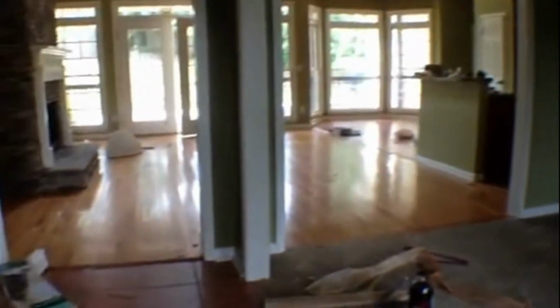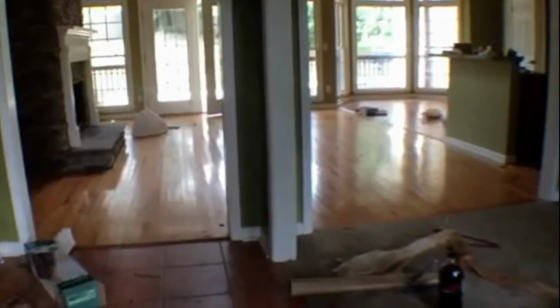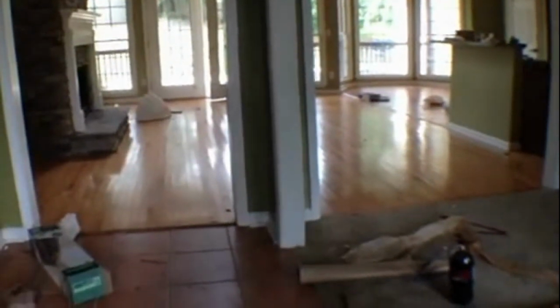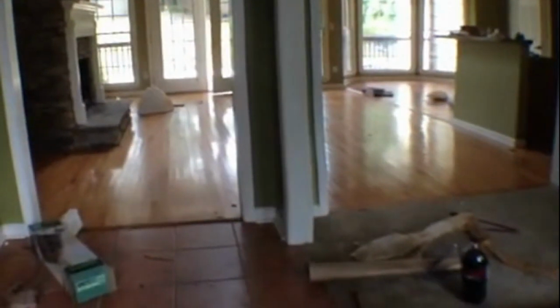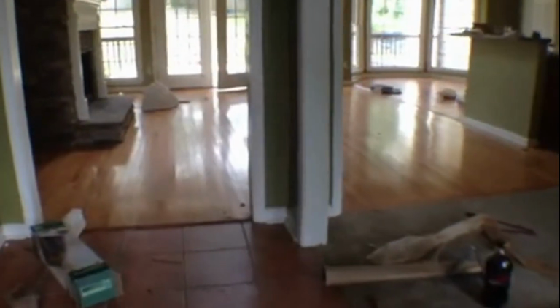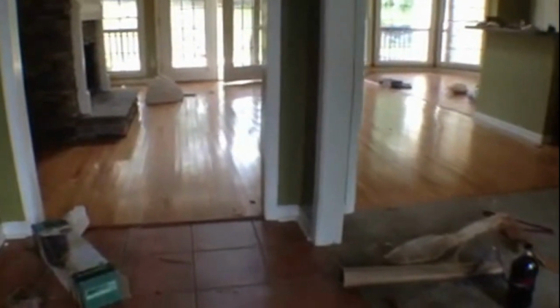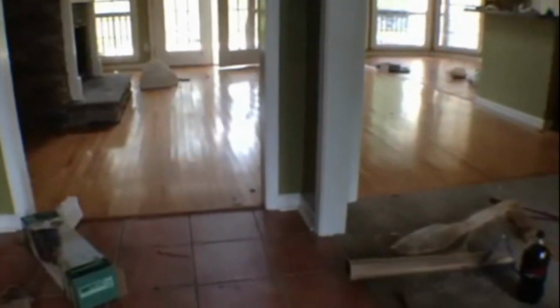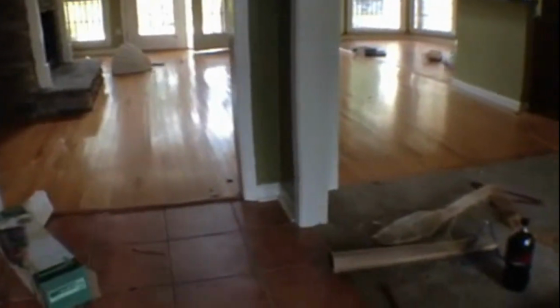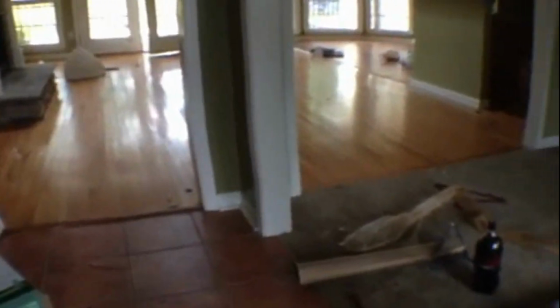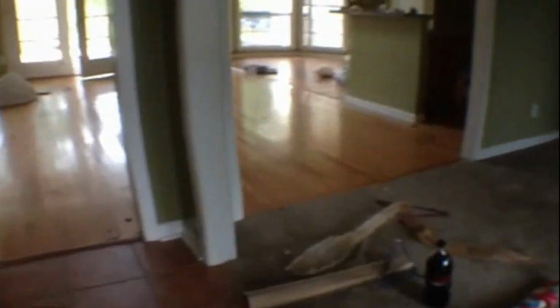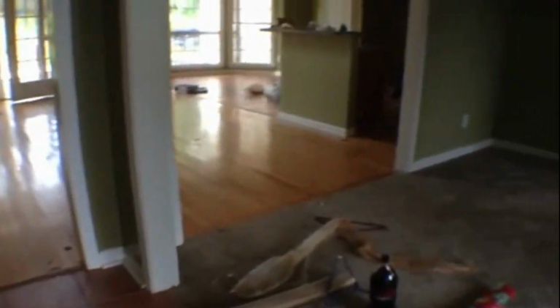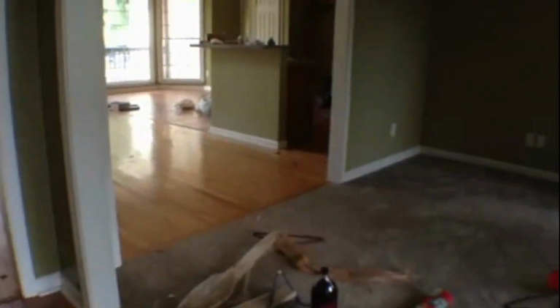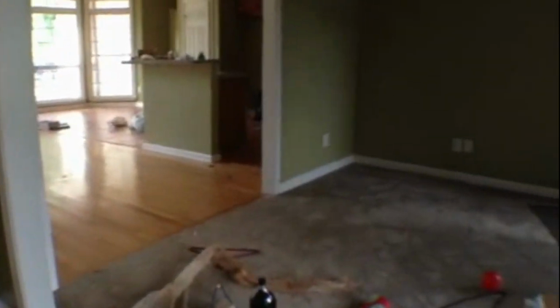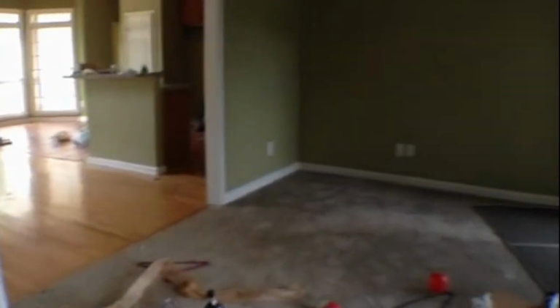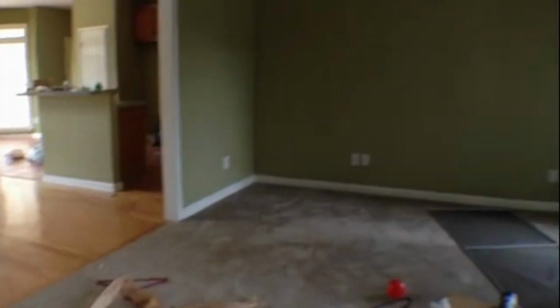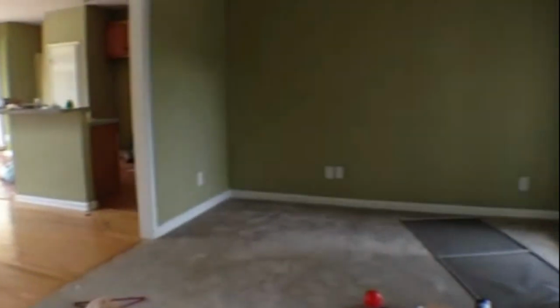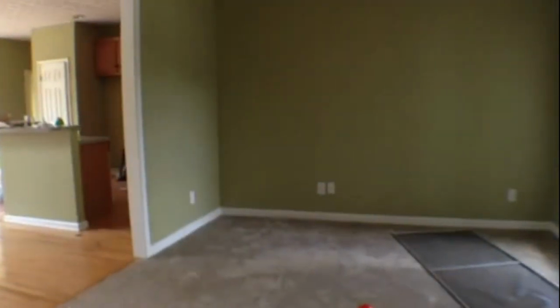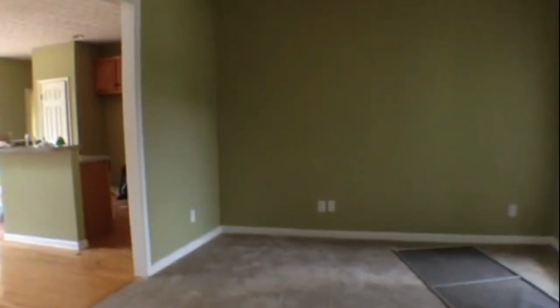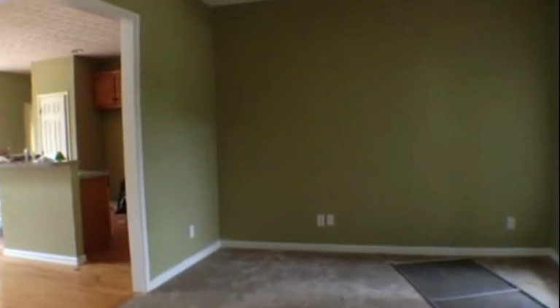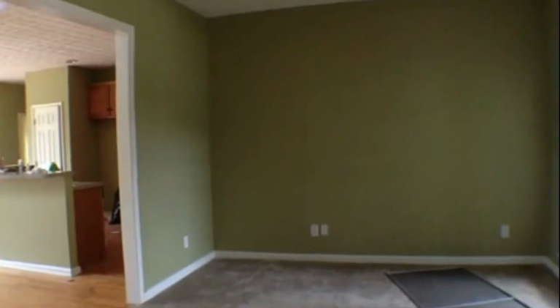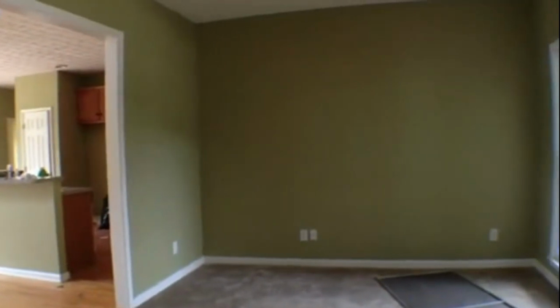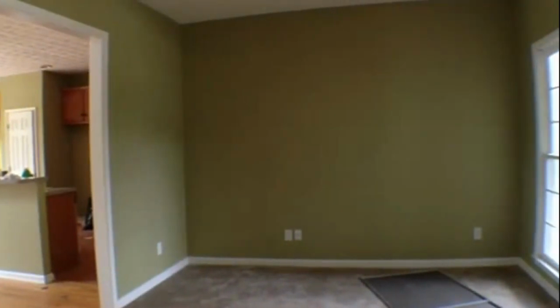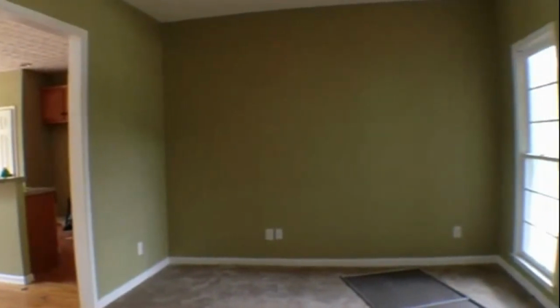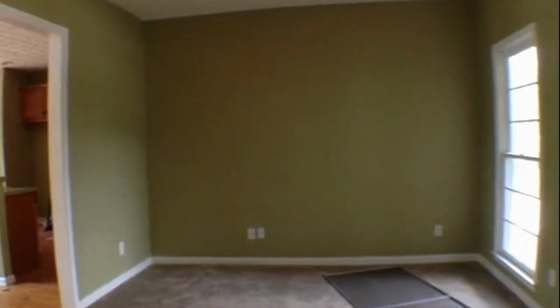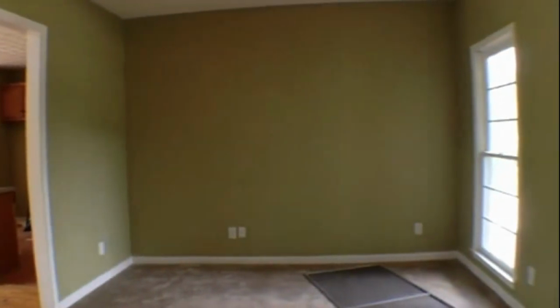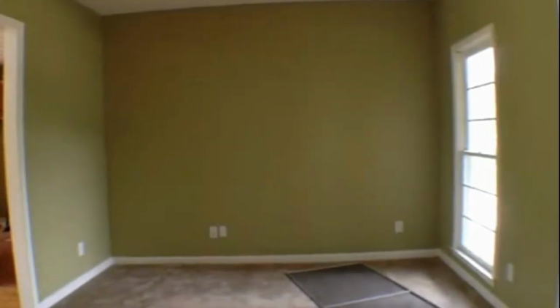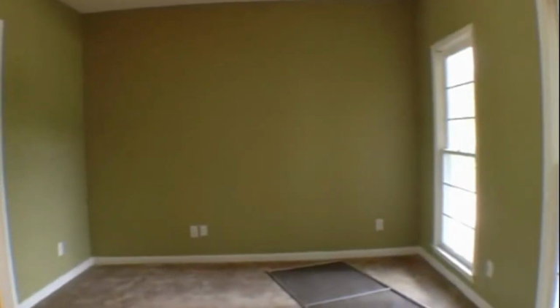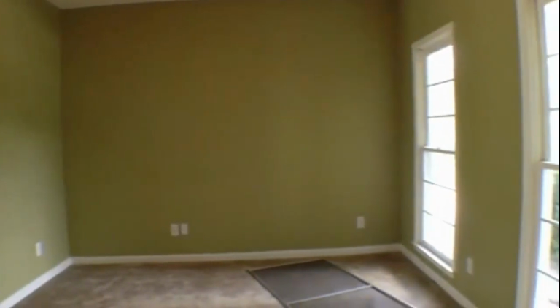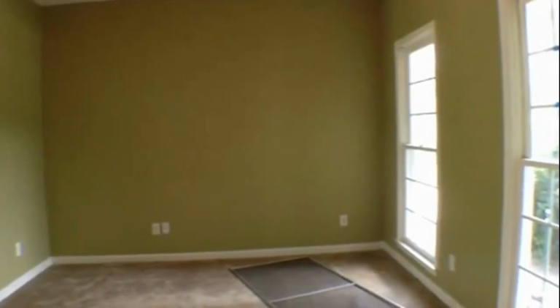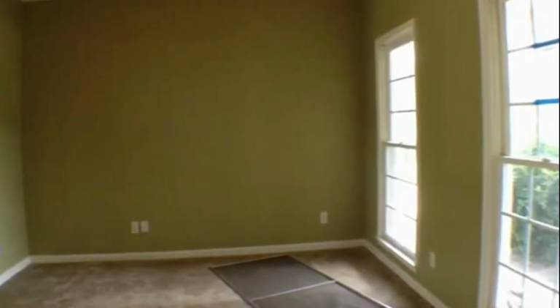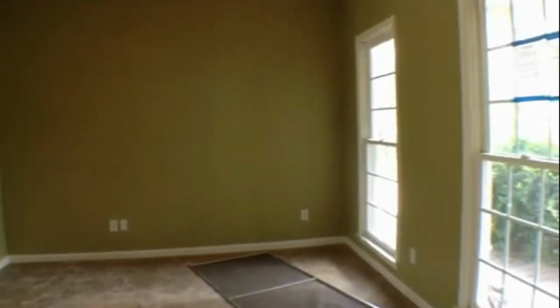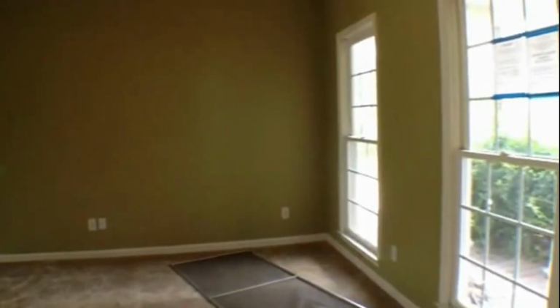So let's check it out. We'll start over here. Right when you walk in, you've got these nice ceramic tiles. And you have a nice large dining room with some big windows that look out into the front yard.